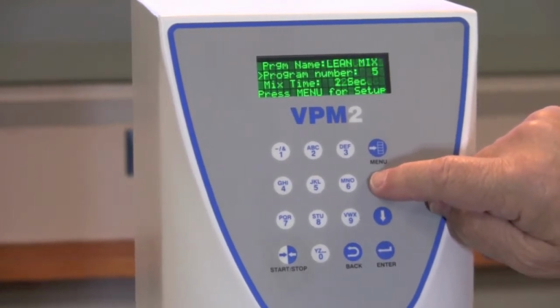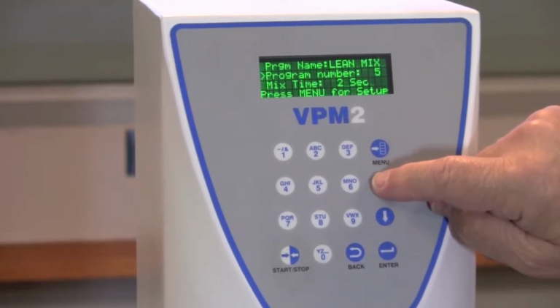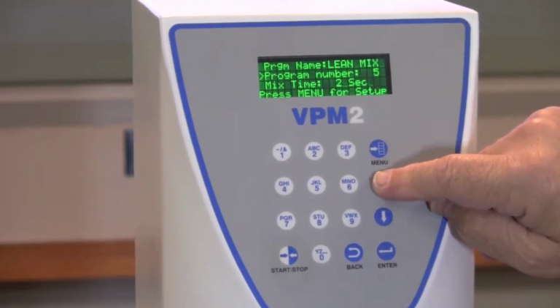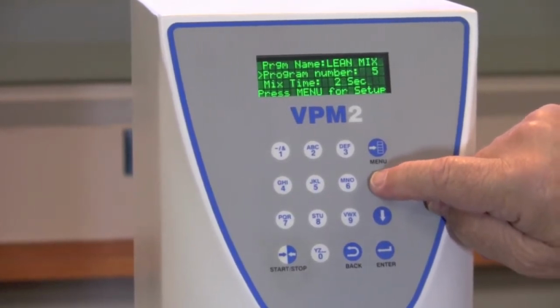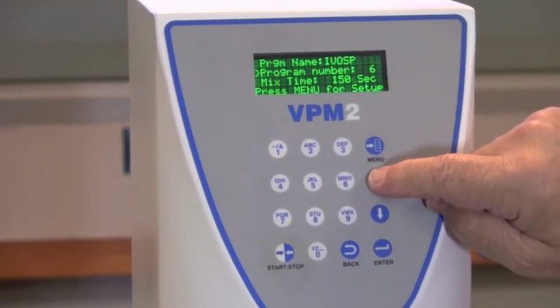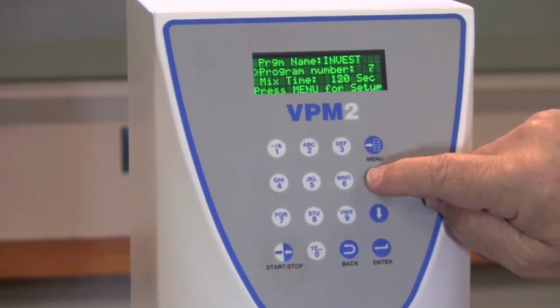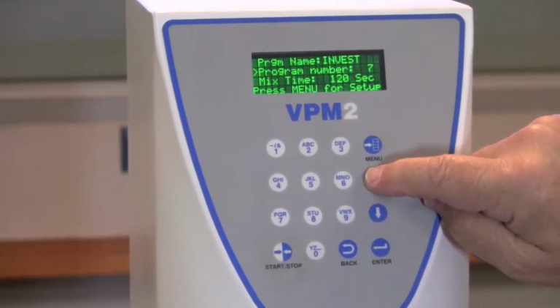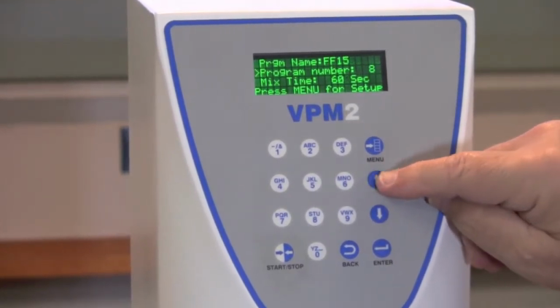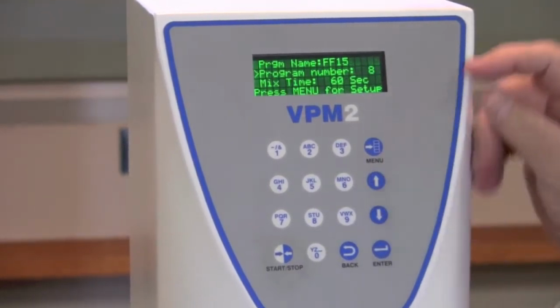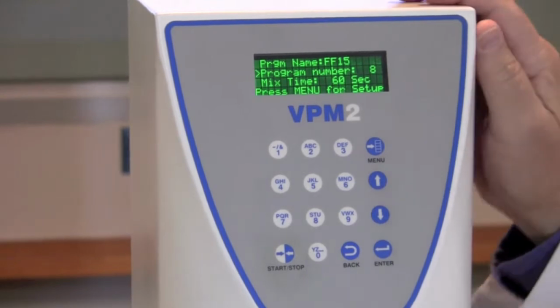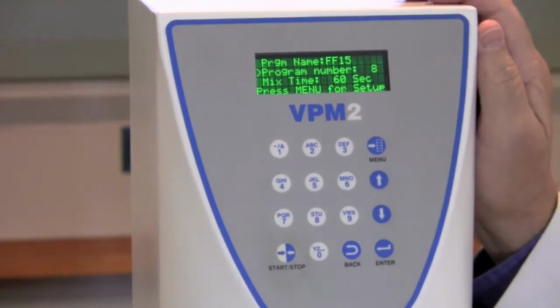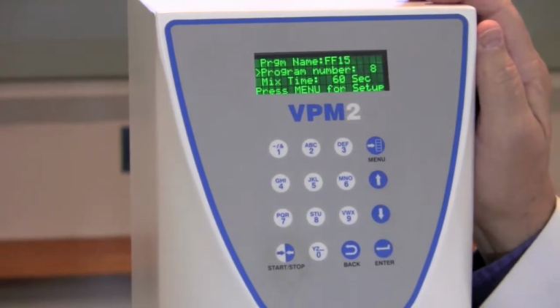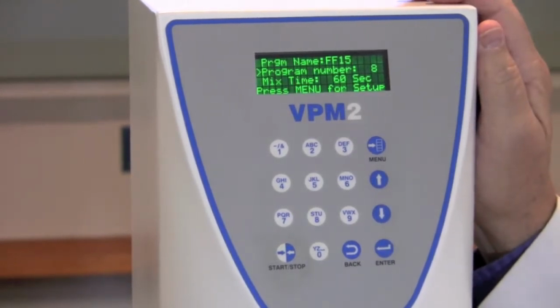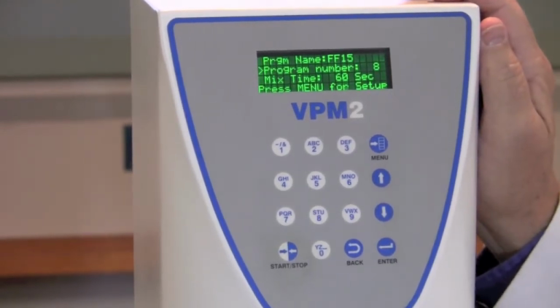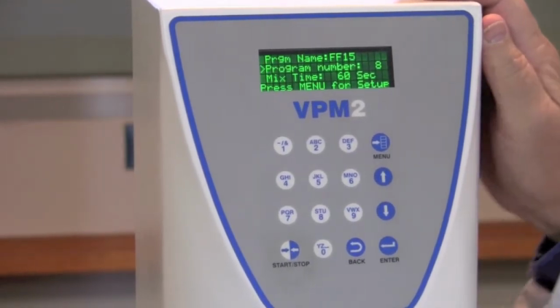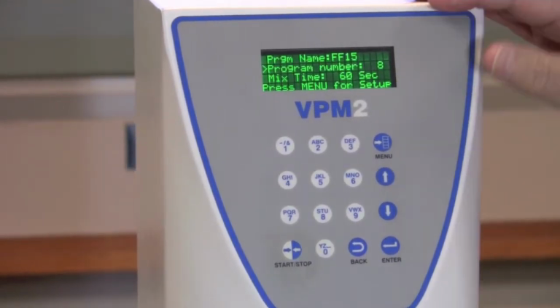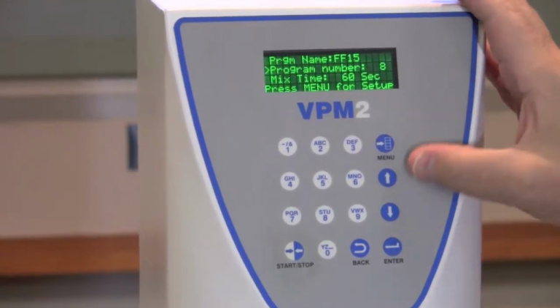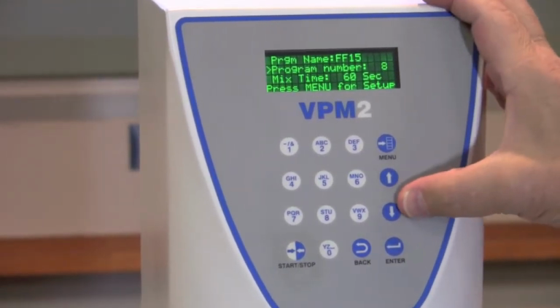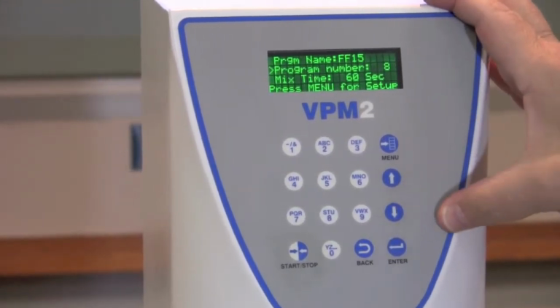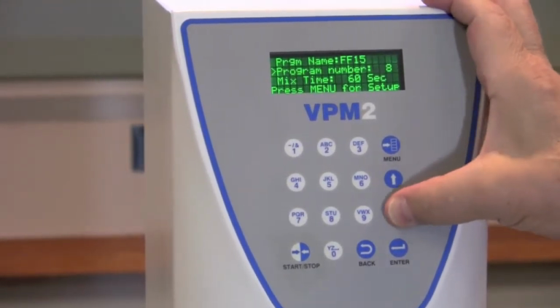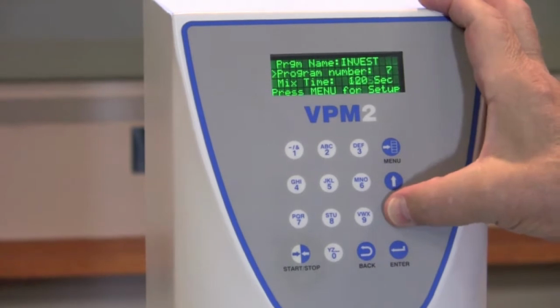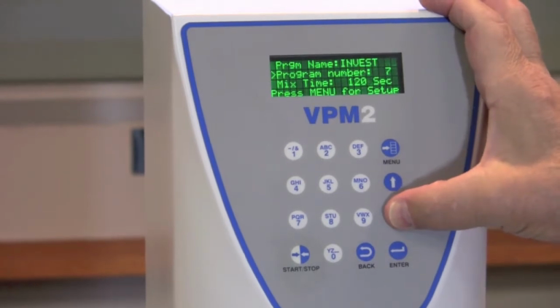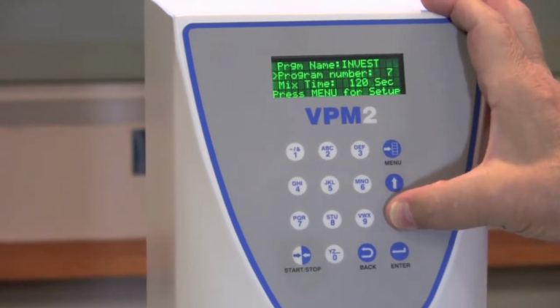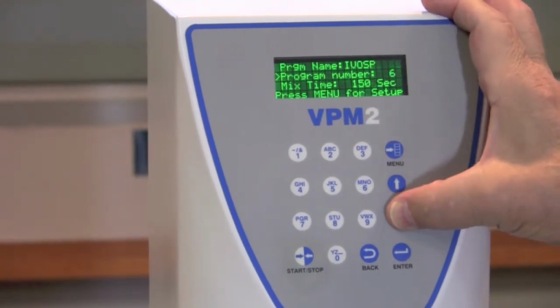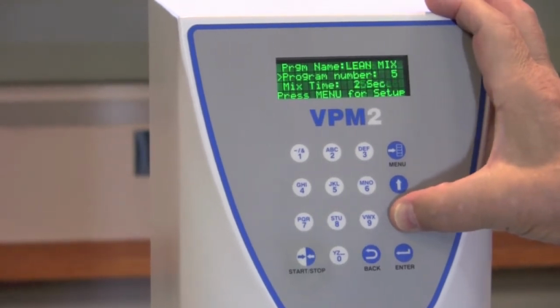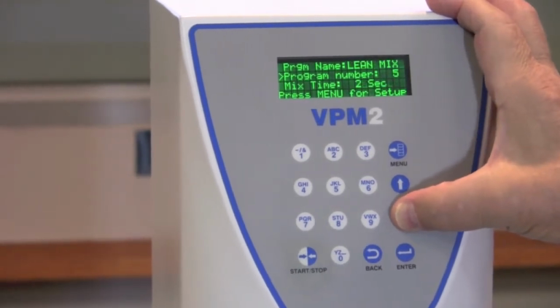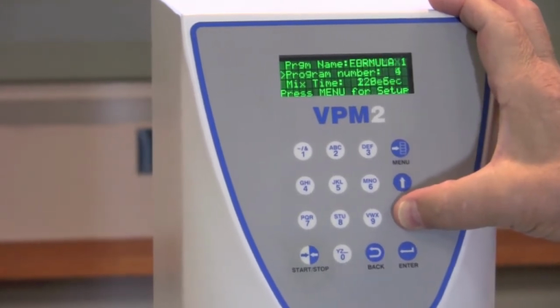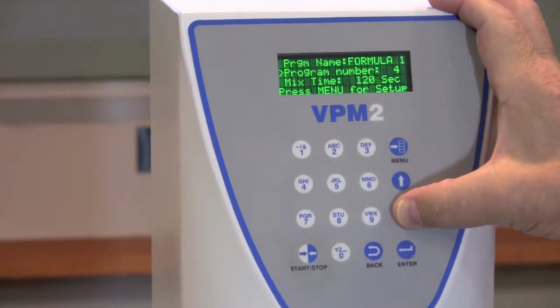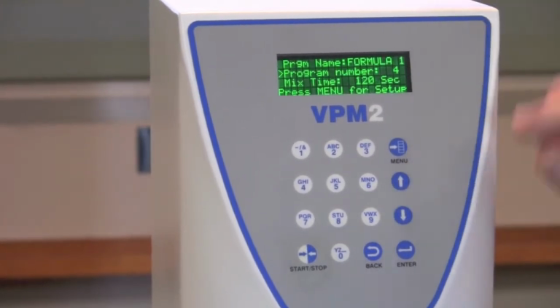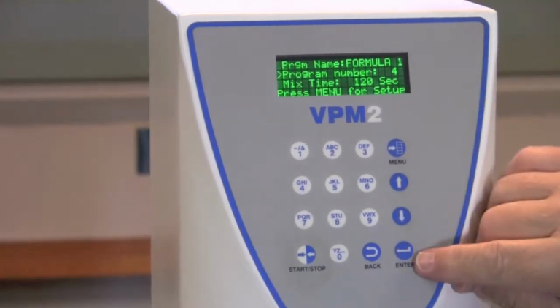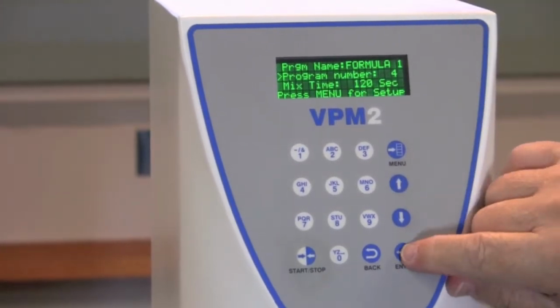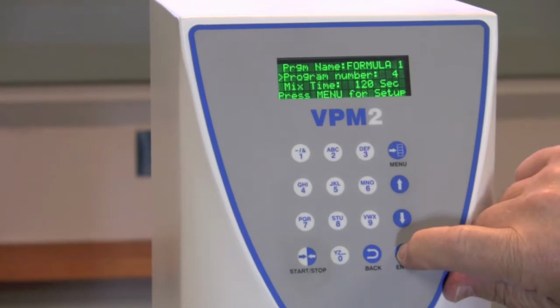And then you can continue on with the other programs that you've programmed in. Once you find the program you're after, you can select that particular program by simply pushing the Enter button.